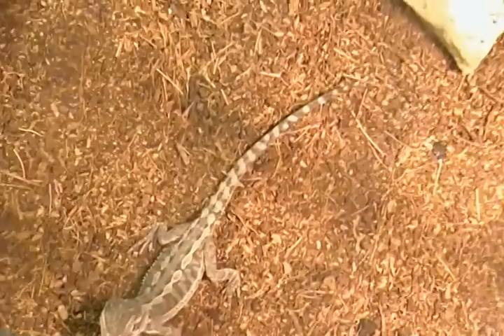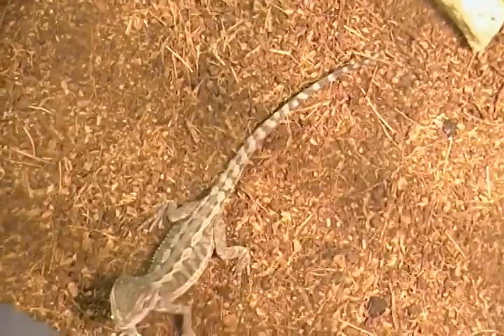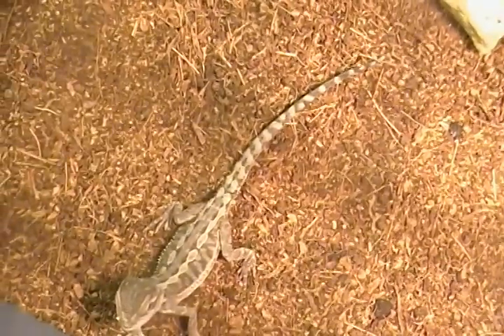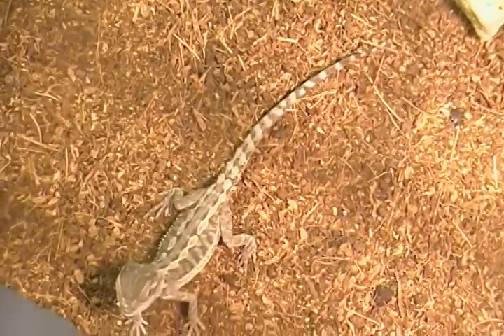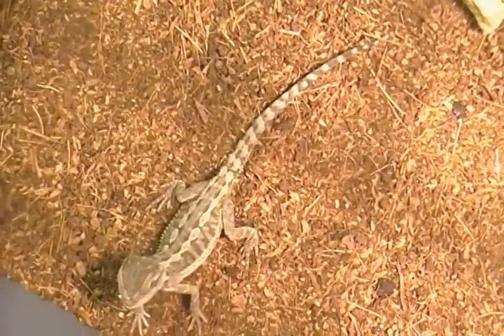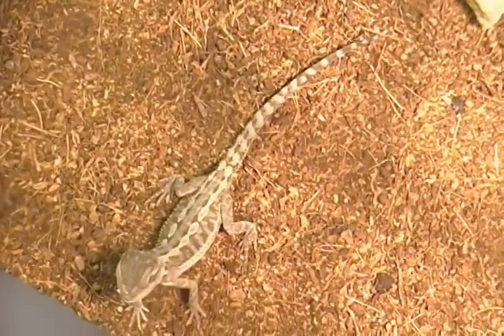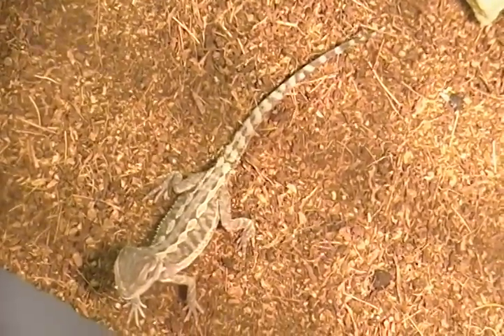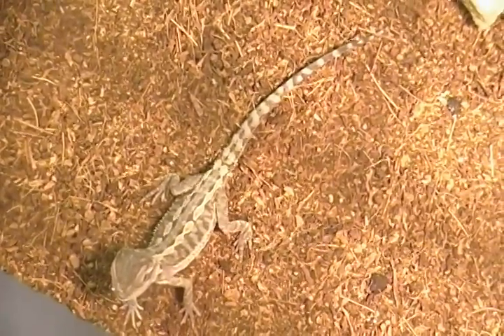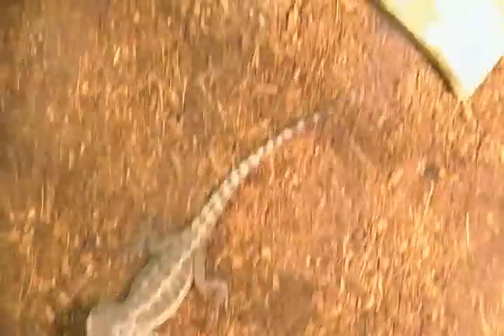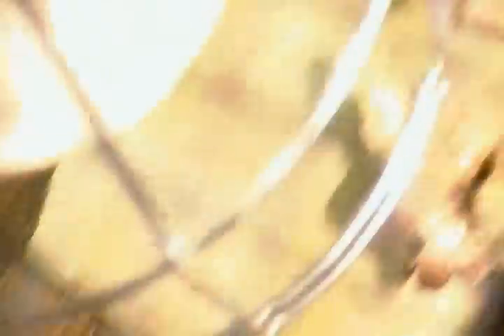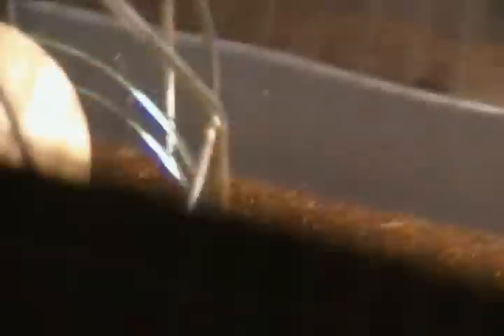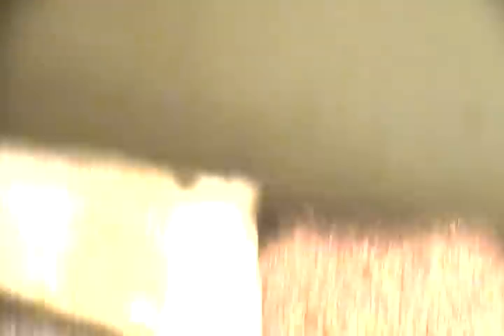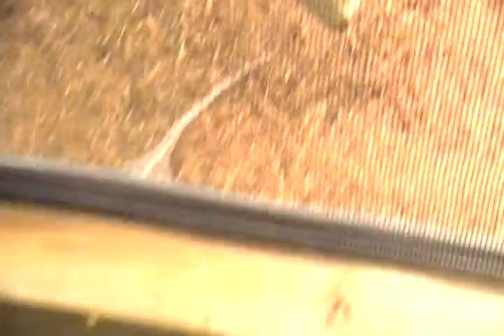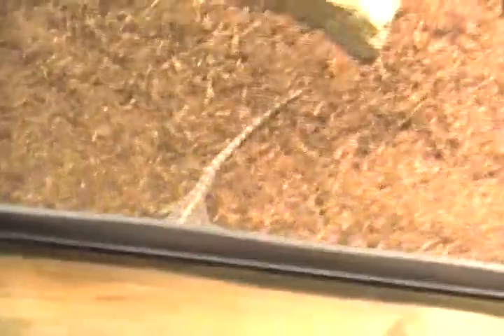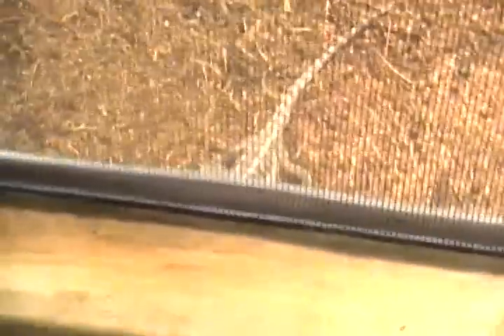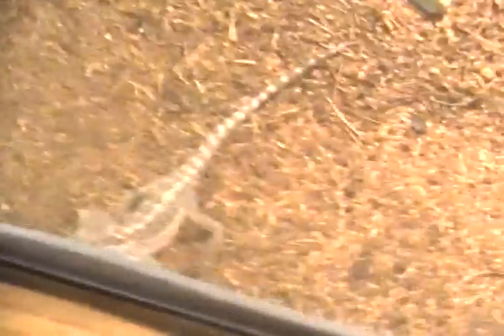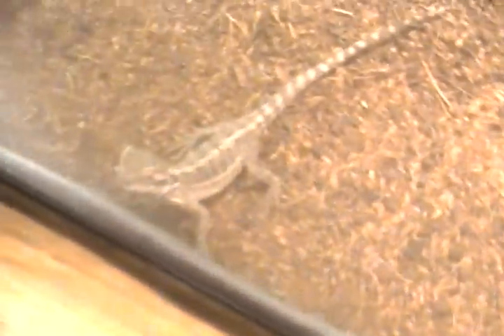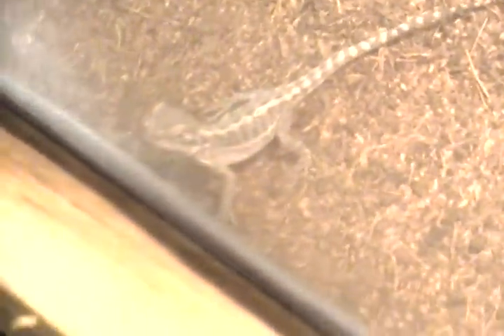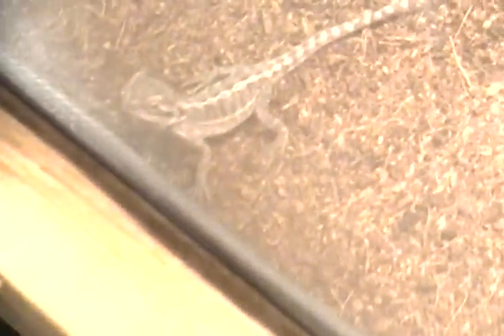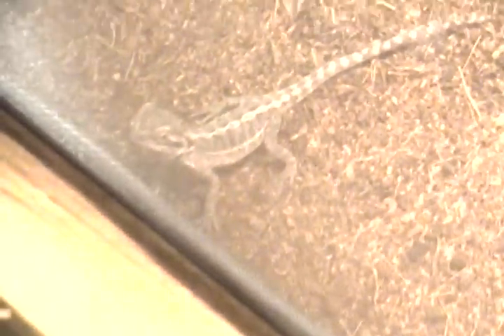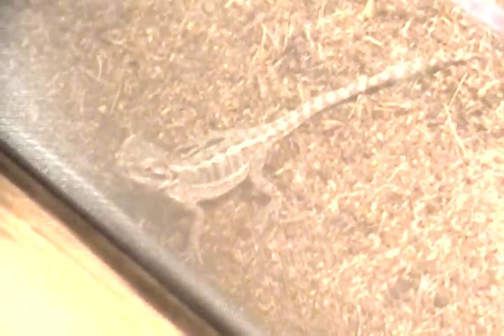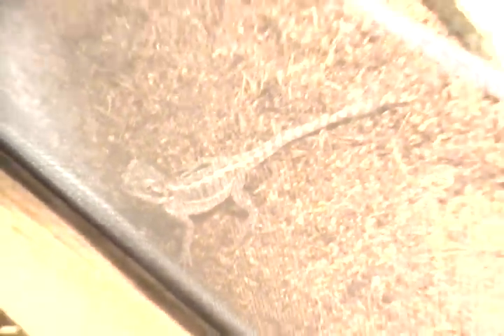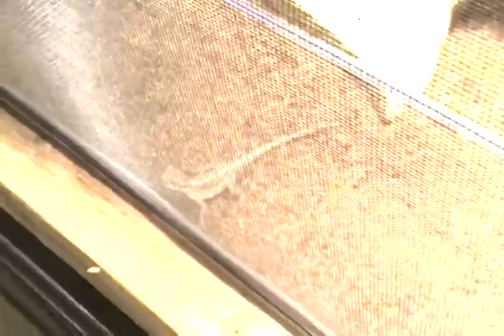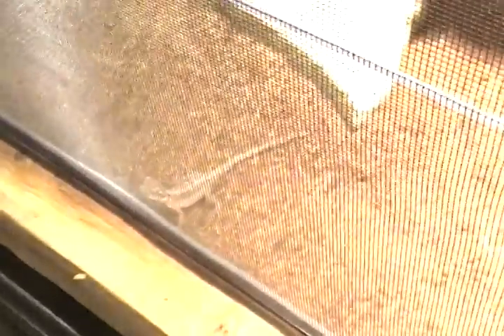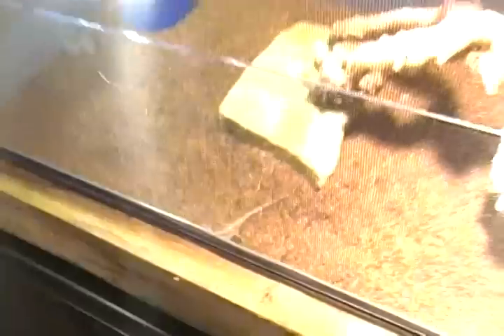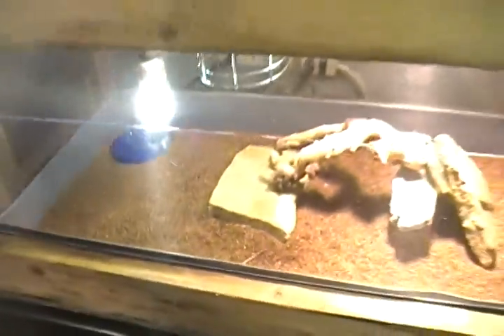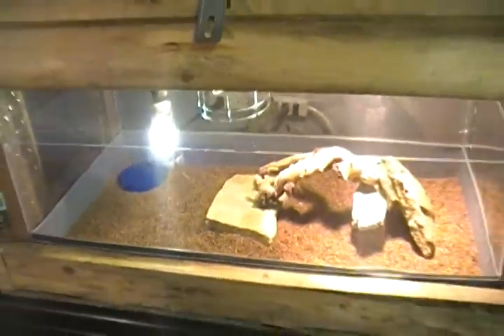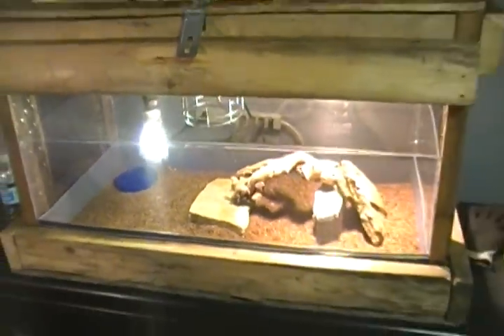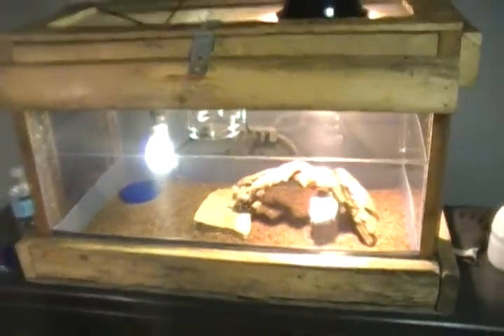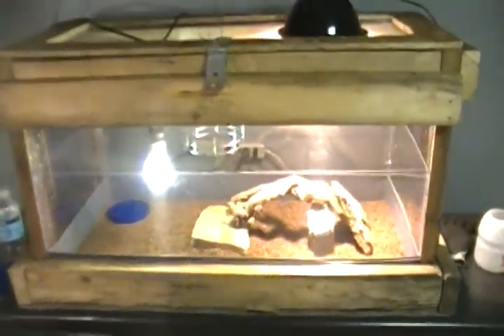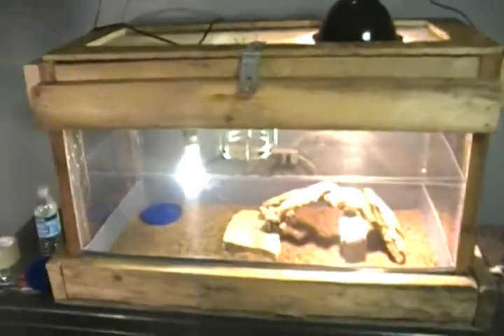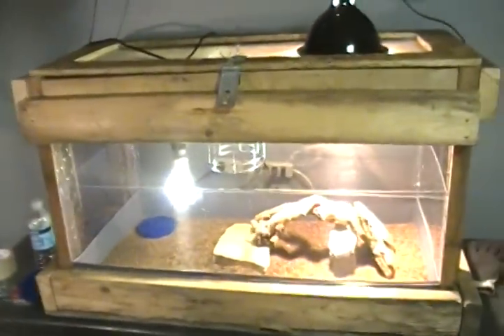I'm not gonna breed bearded dragons. I'm just gonna breed leopard geckos — I'm gonna stick with that. But I just wanted to kind of show him off and show off the setup and cage.